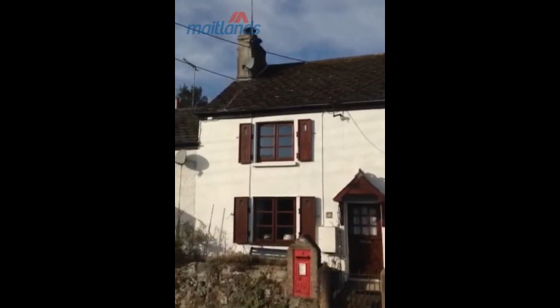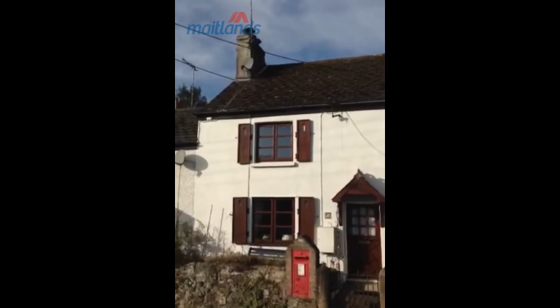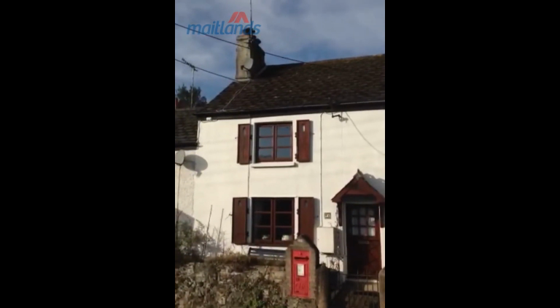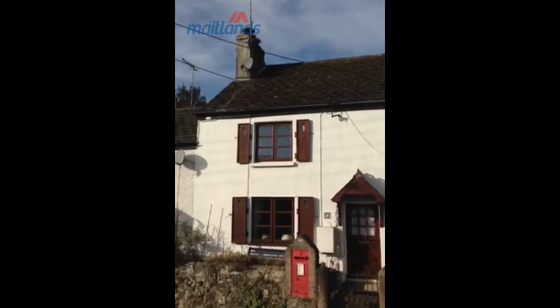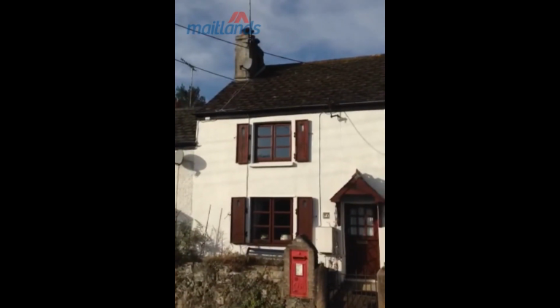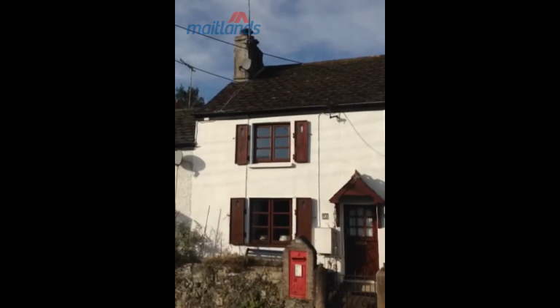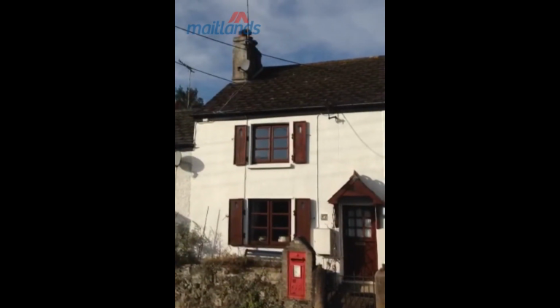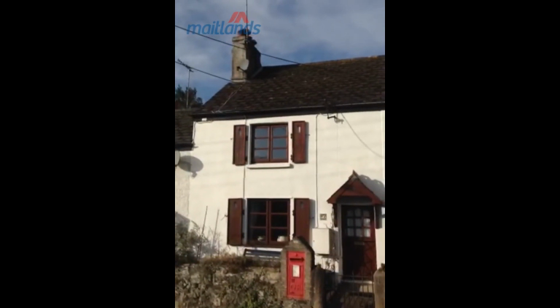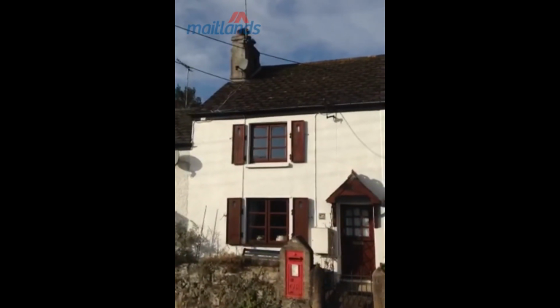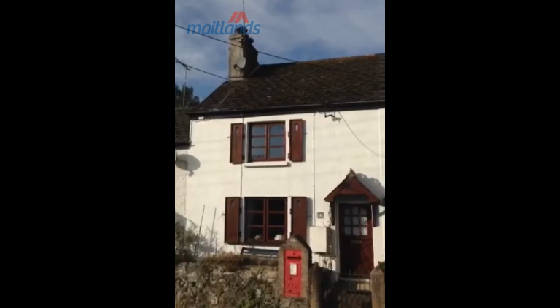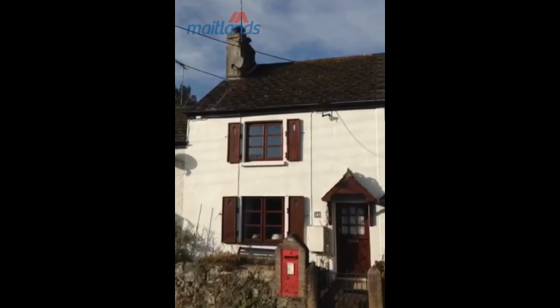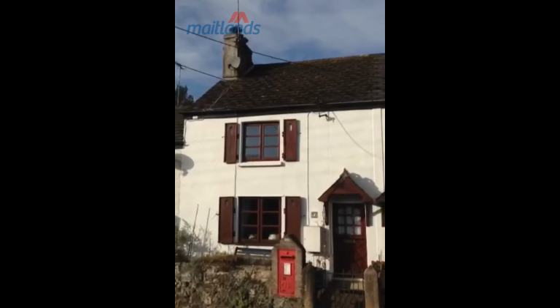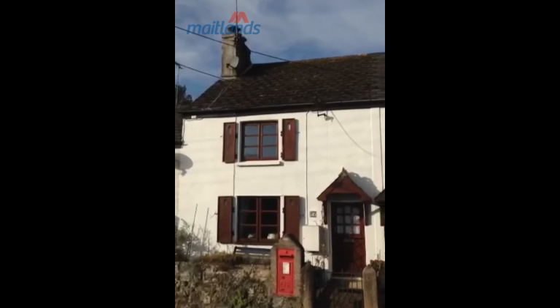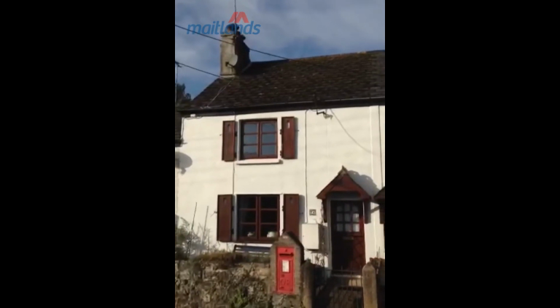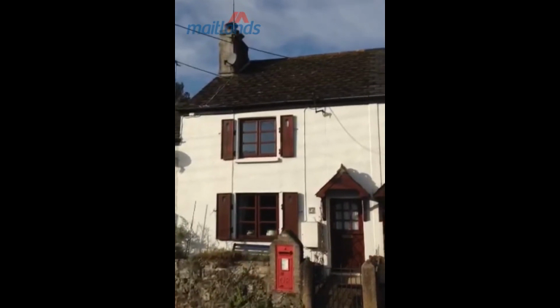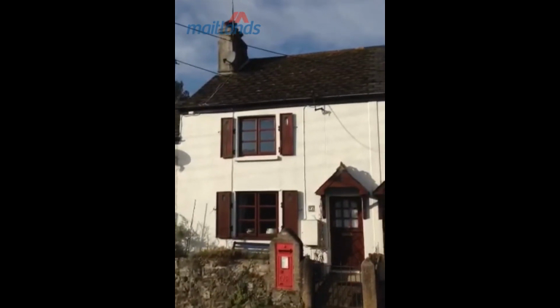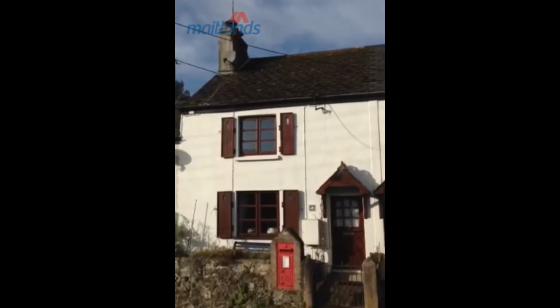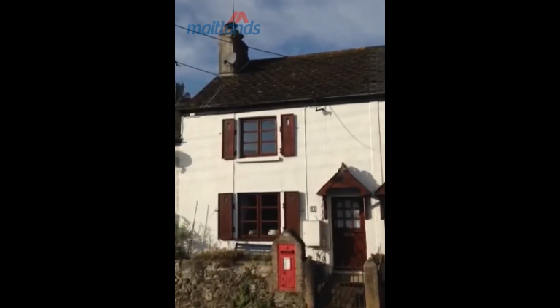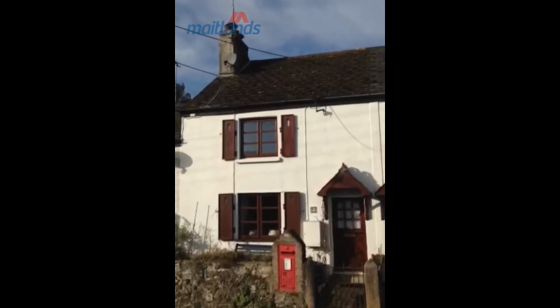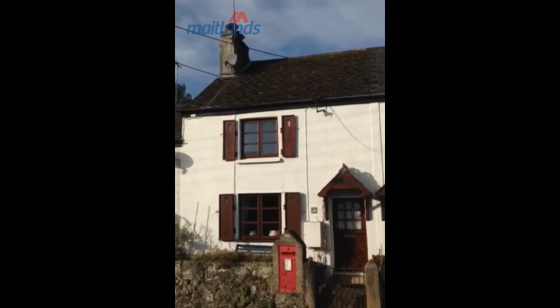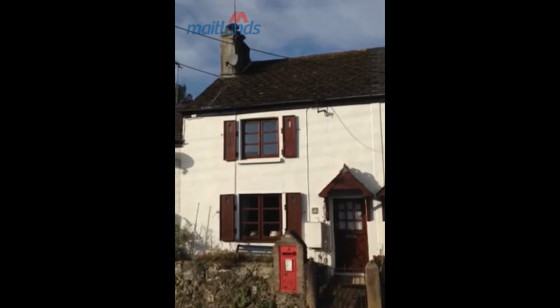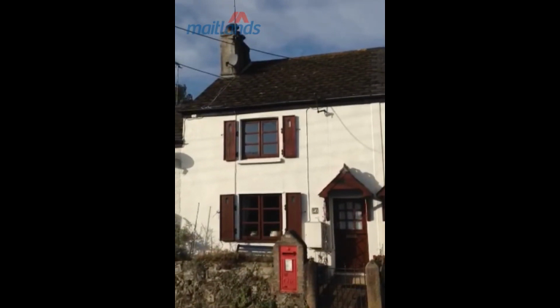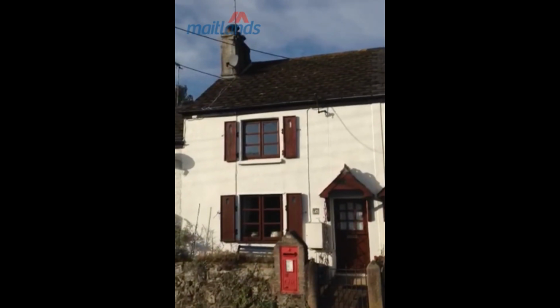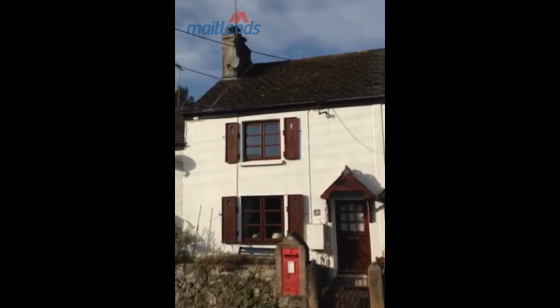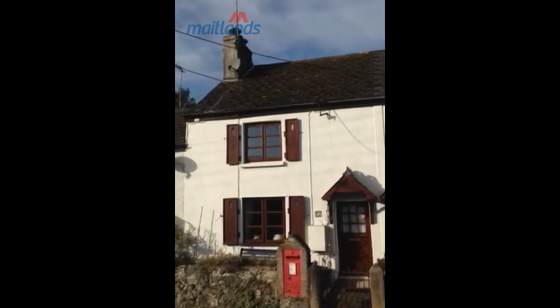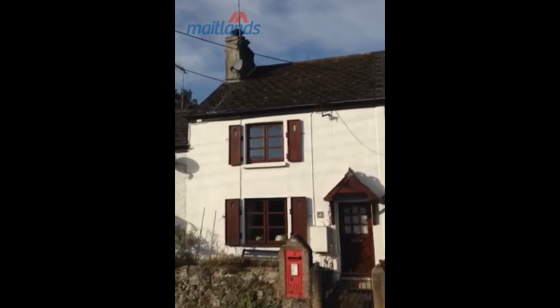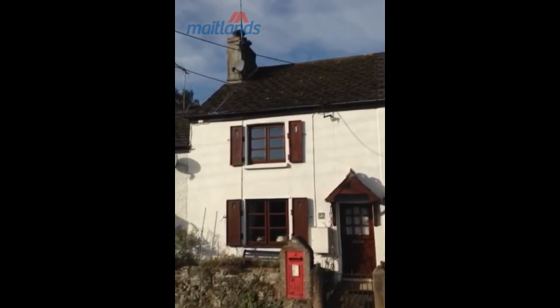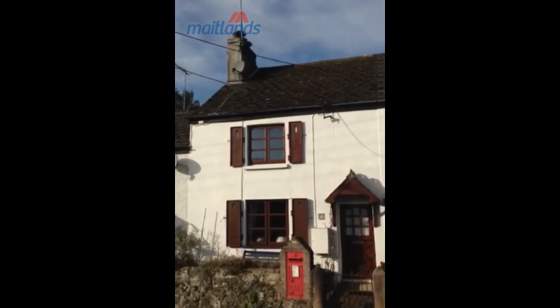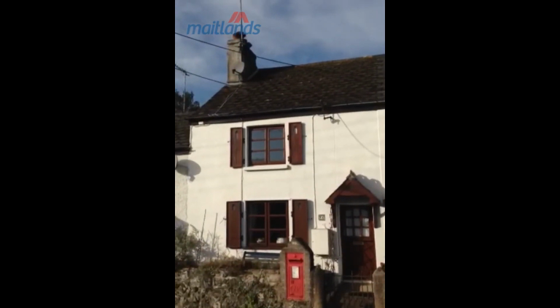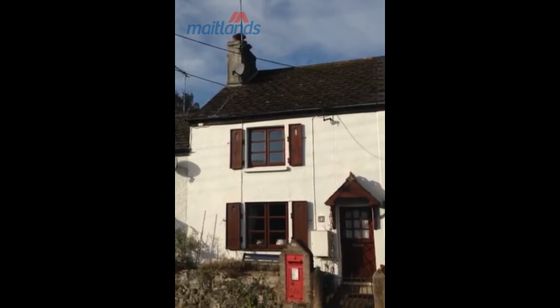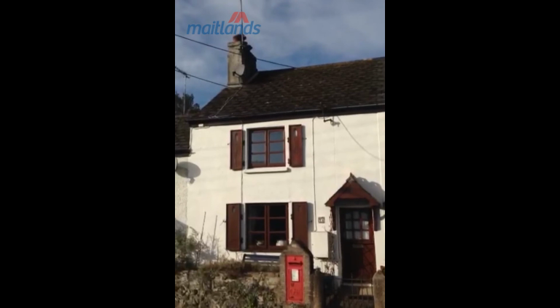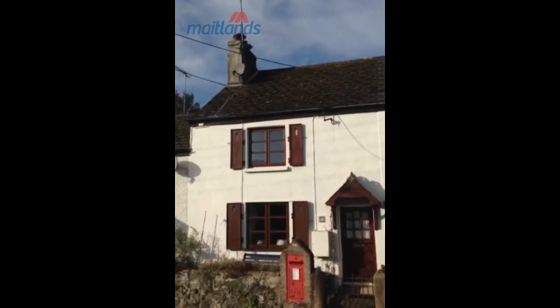If you'd like to see the property, please ring 01752 344 322. The property will be coming on for £200,000.